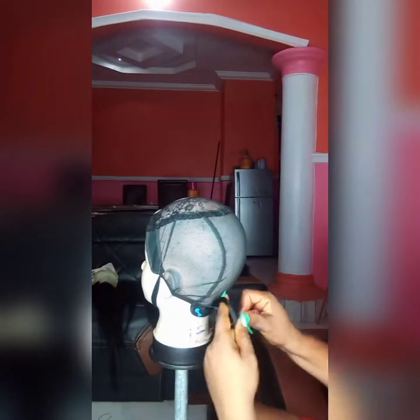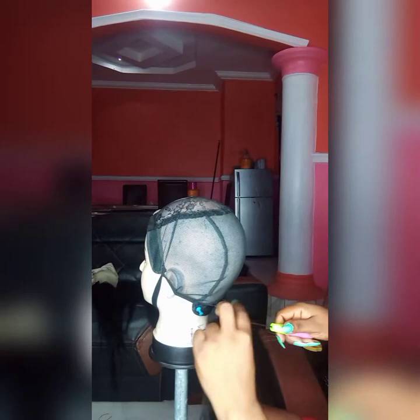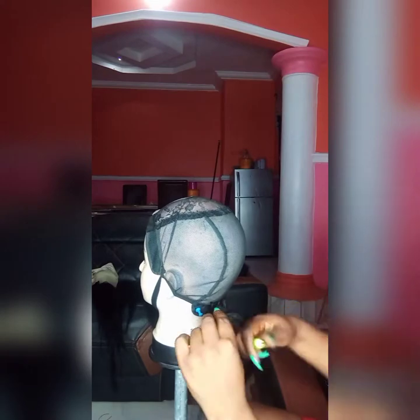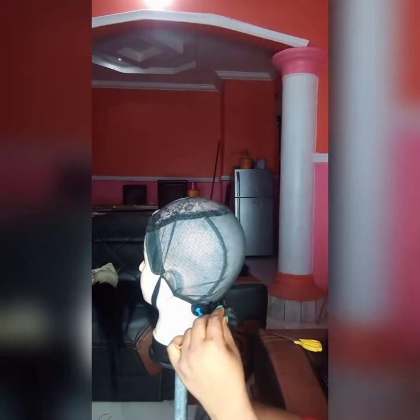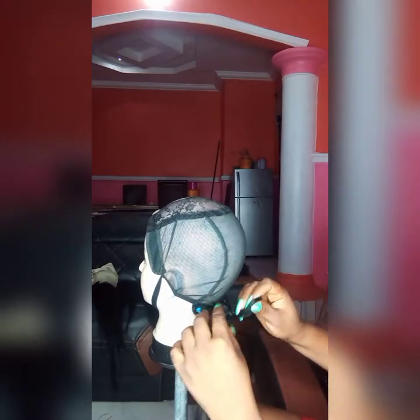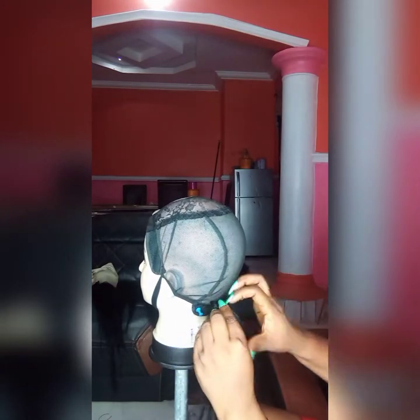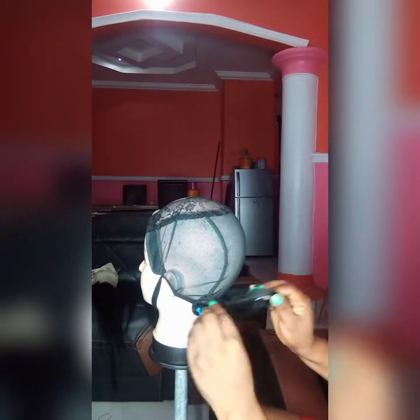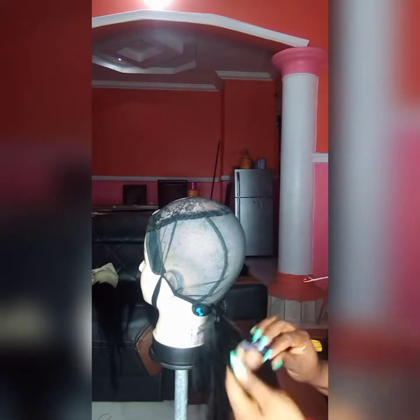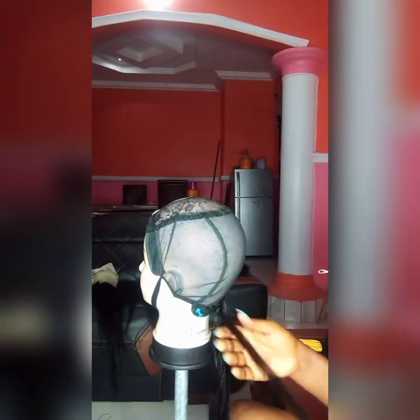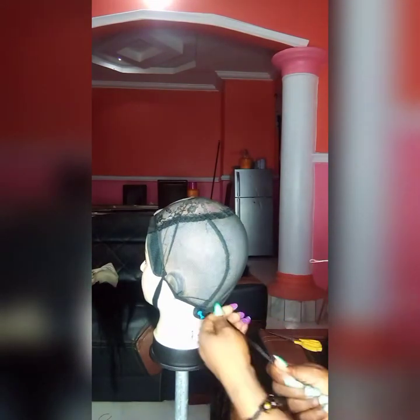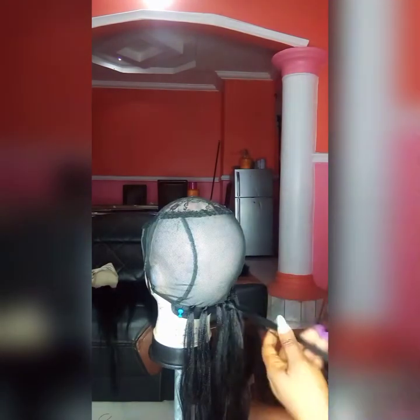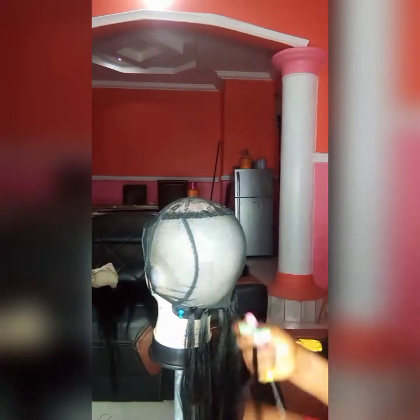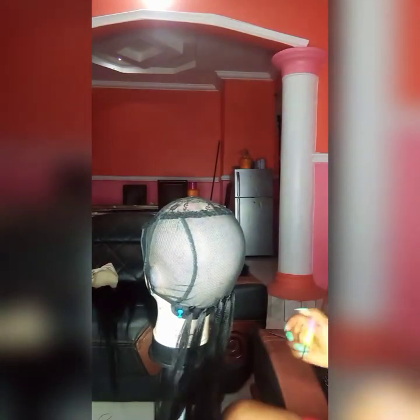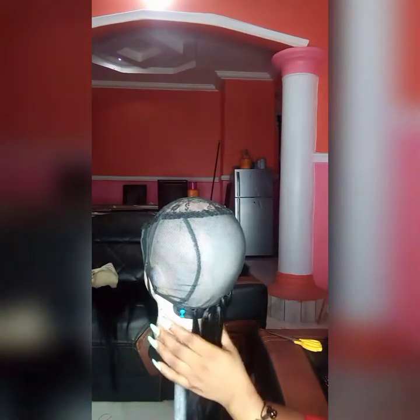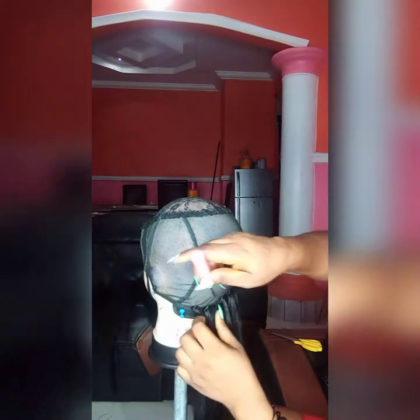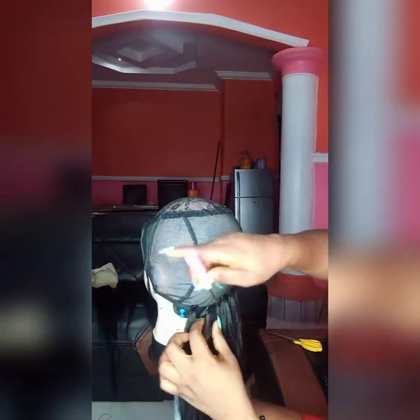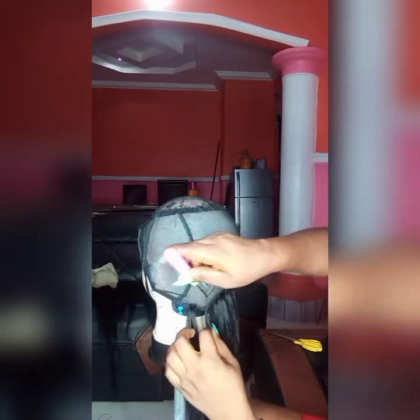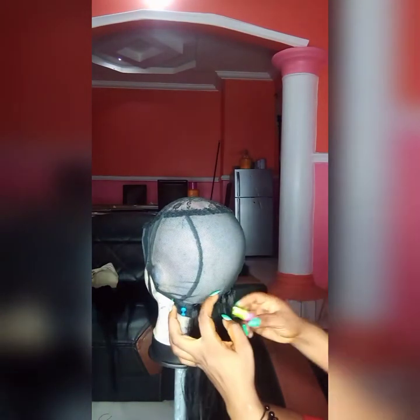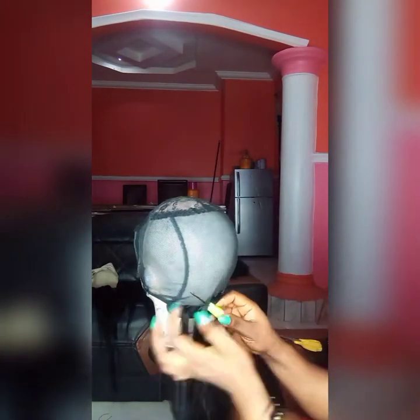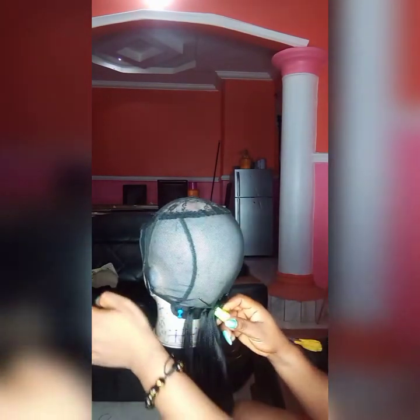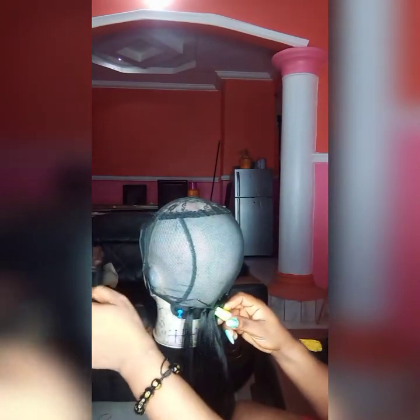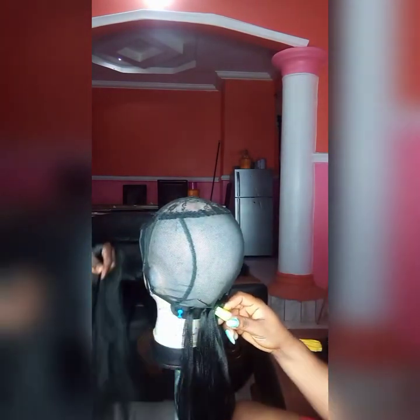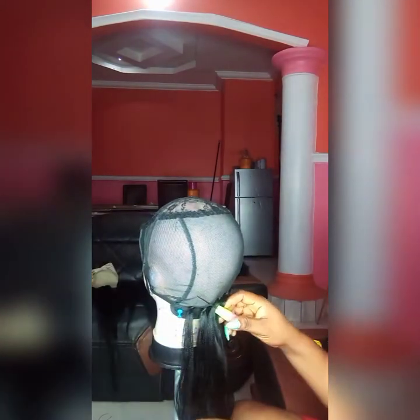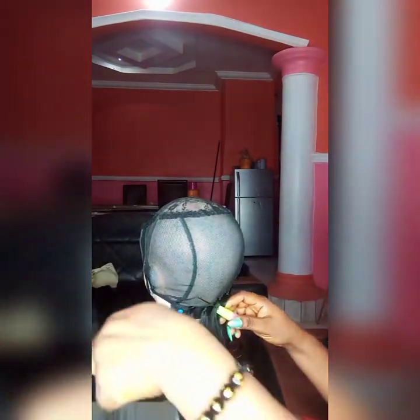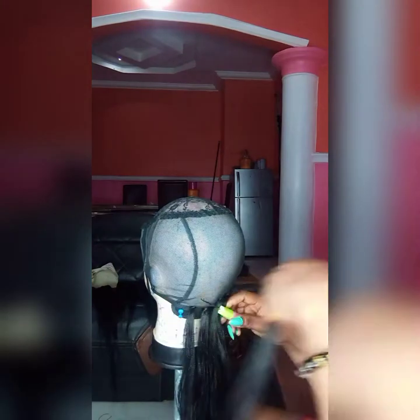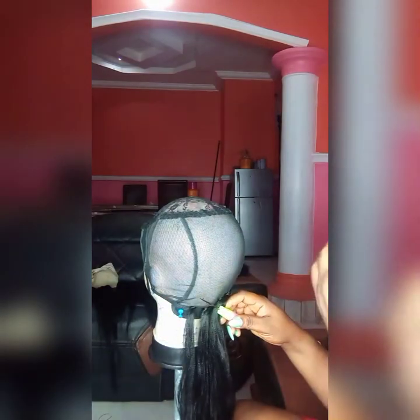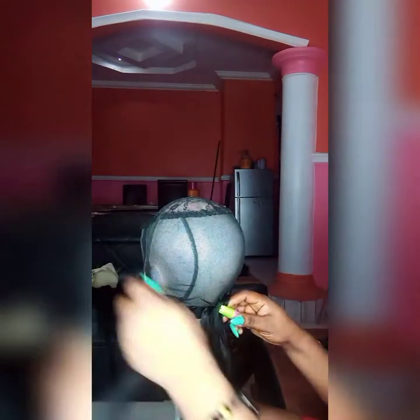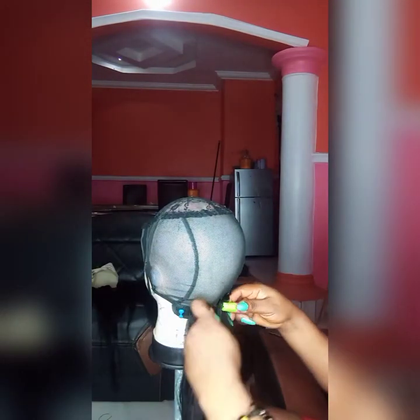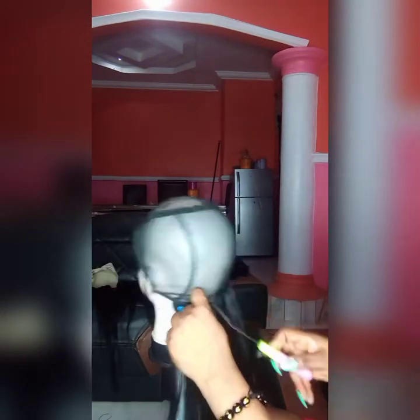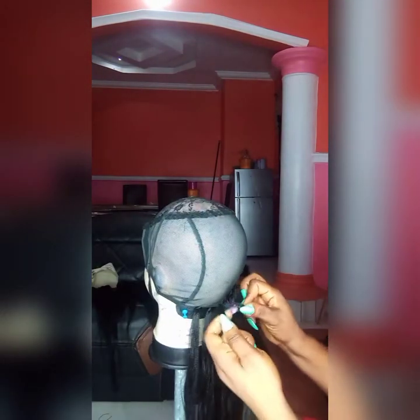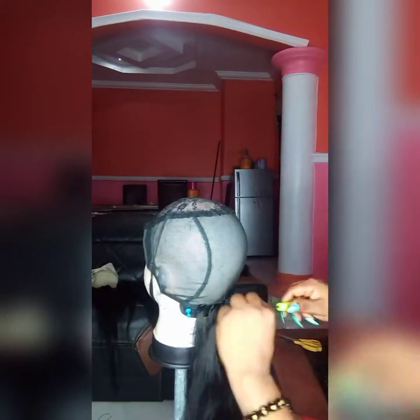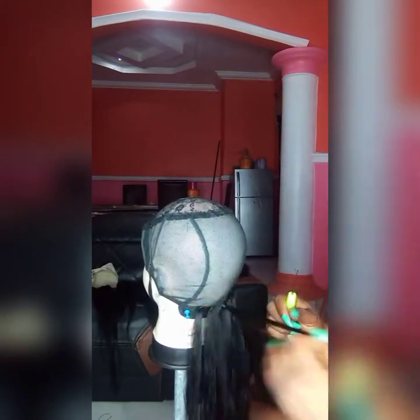If this is your first time here, please don't forget to hit the subscribe button and click the notification bell to be notified anytime I post a video. So guys, let's start crocheting the hair — let's go!